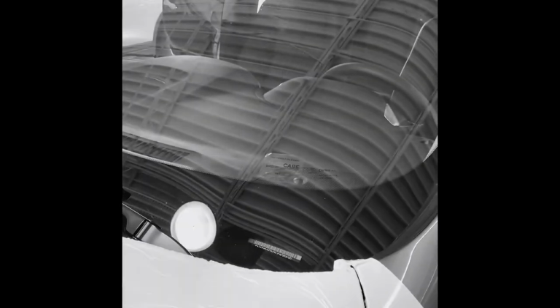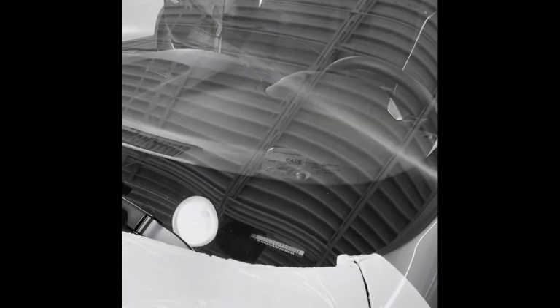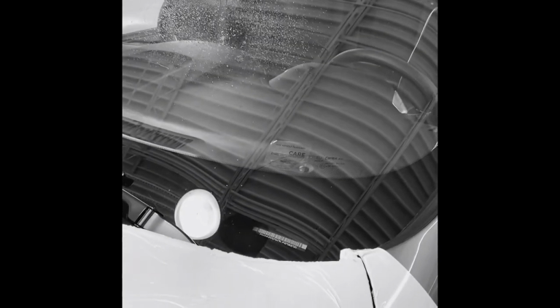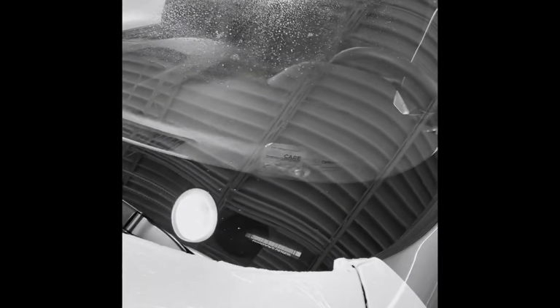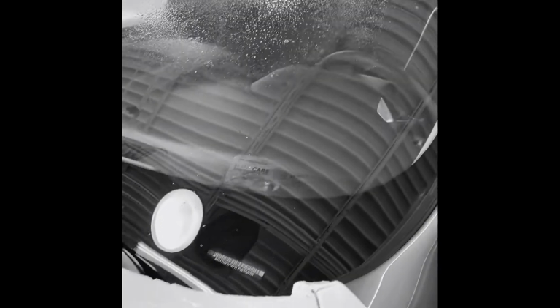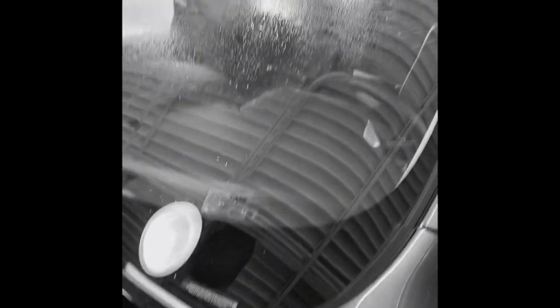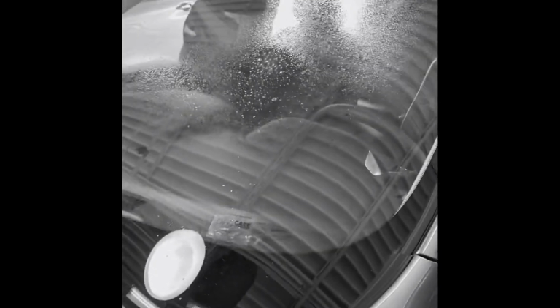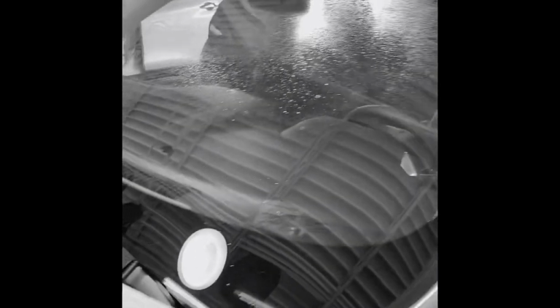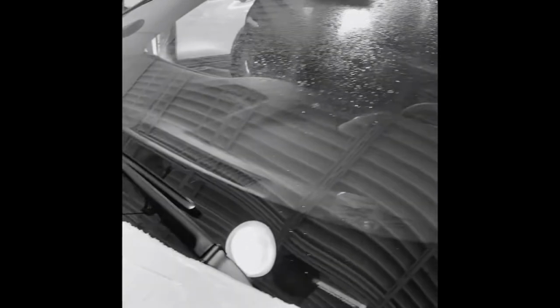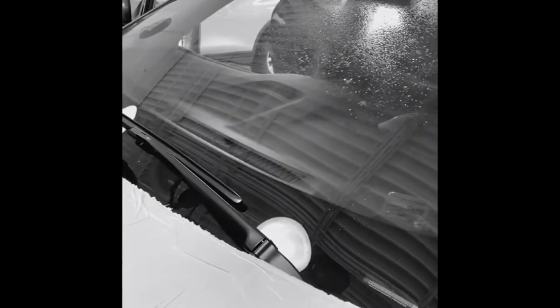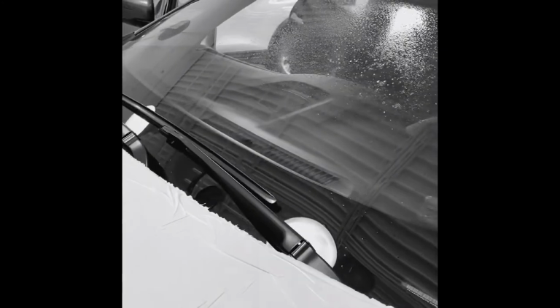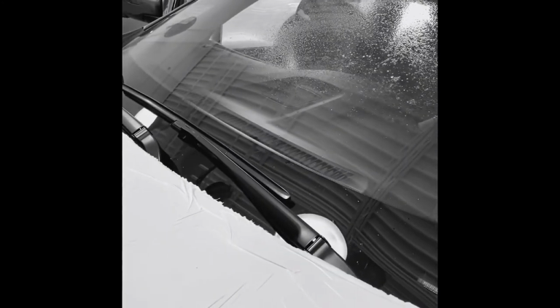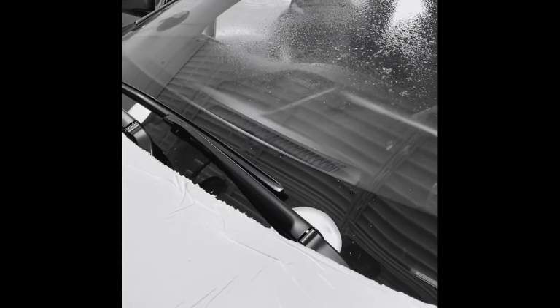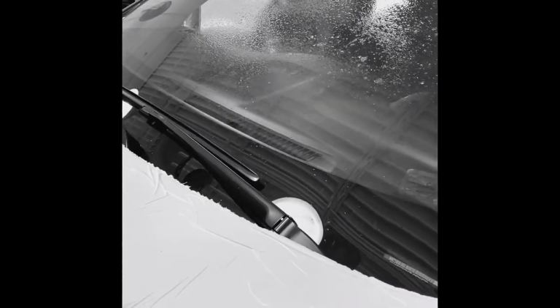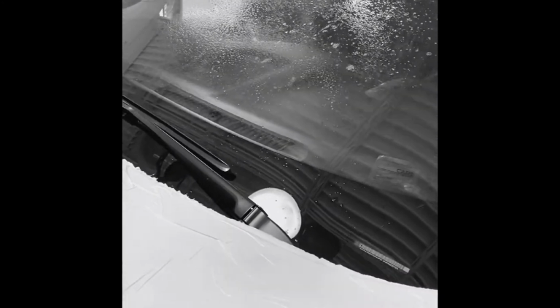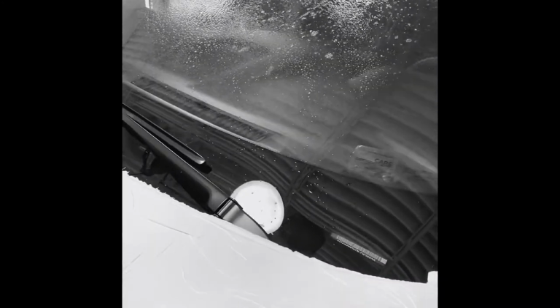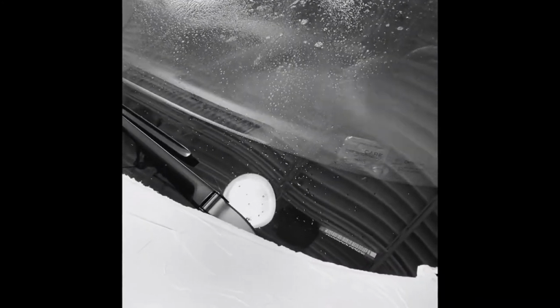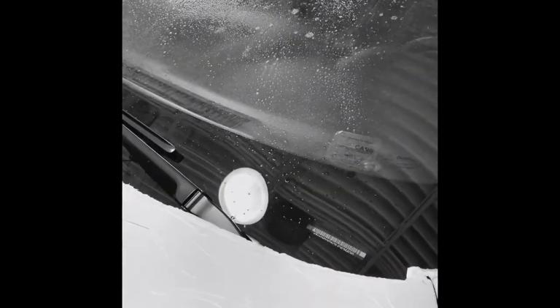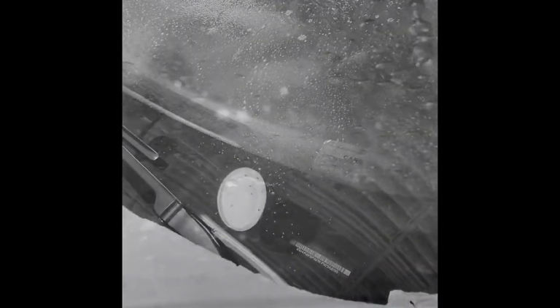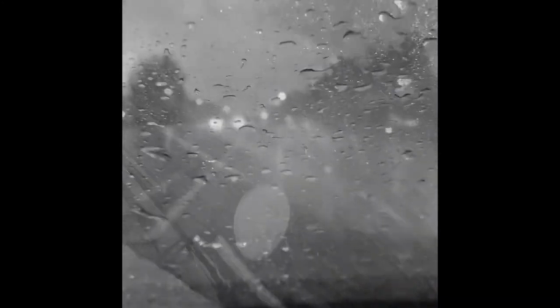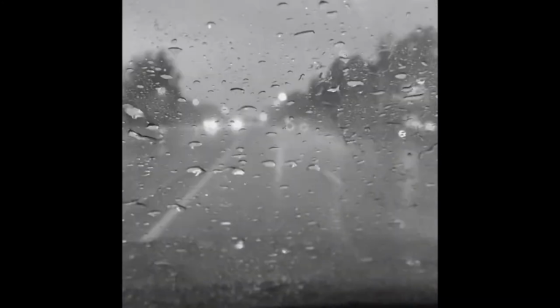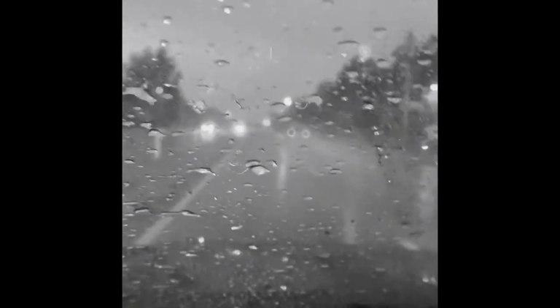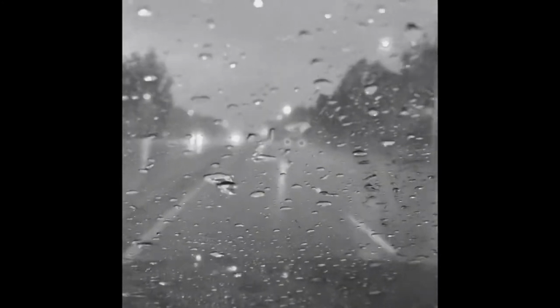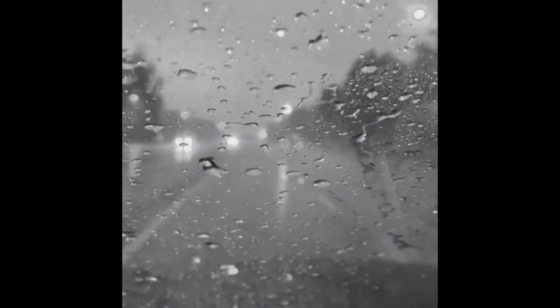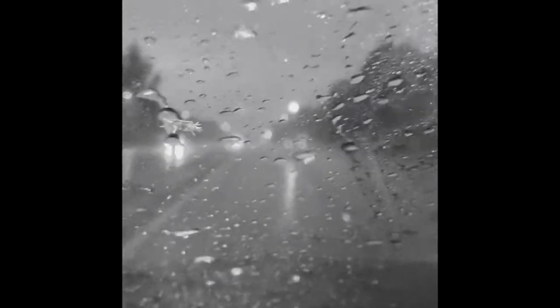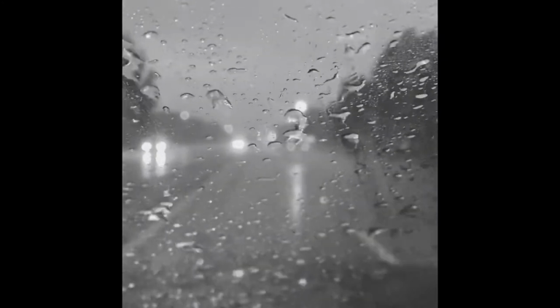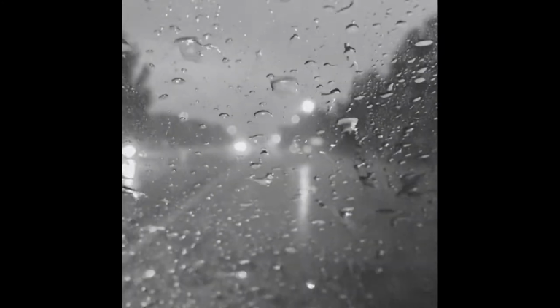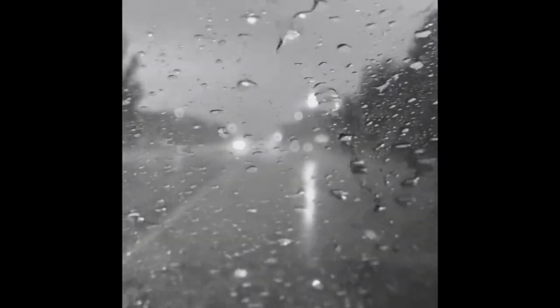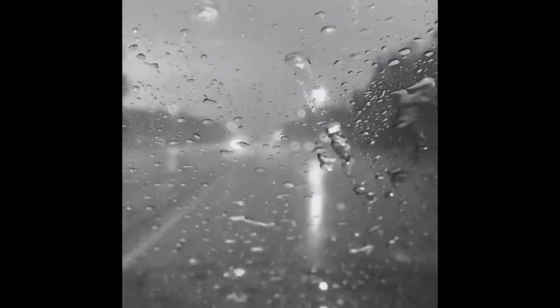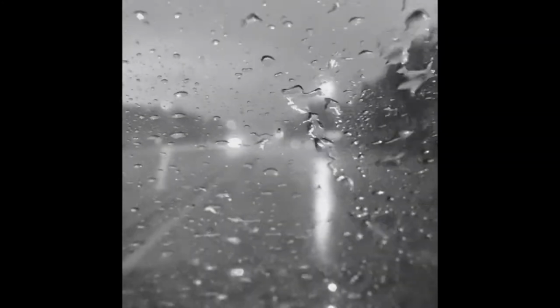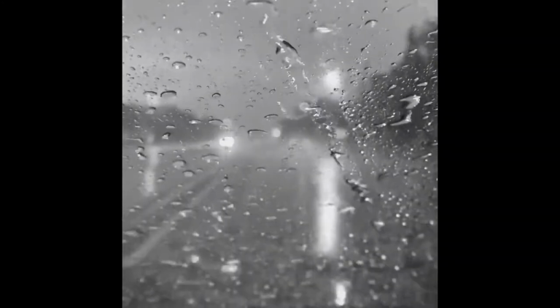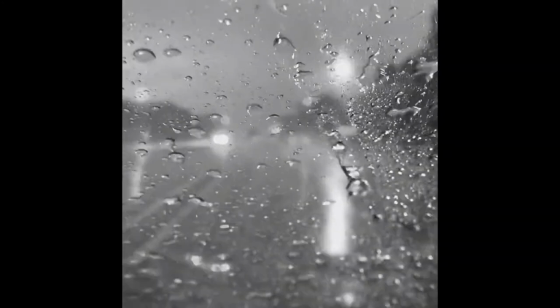The windshield has been treated with a special rain repellent used by the Air Force, which adds a hydrophobic coating and quickly repels water — just like this. So you don't even need to use your wiper blades.